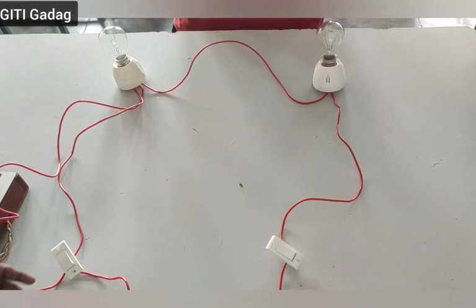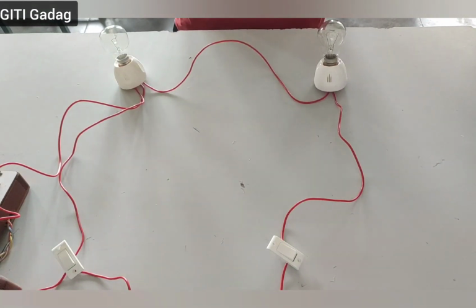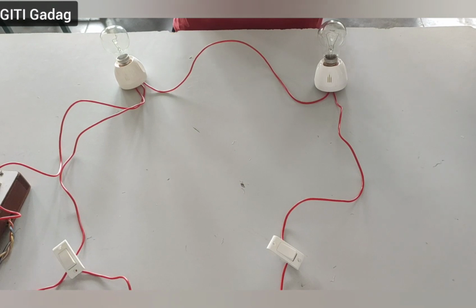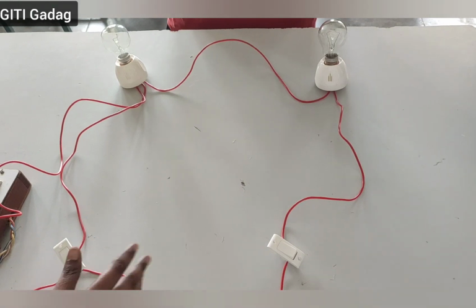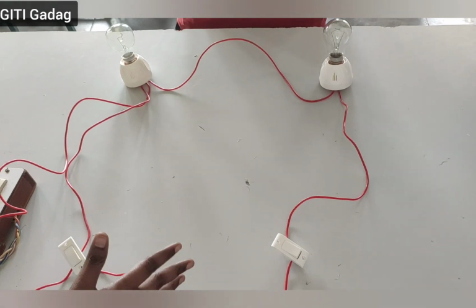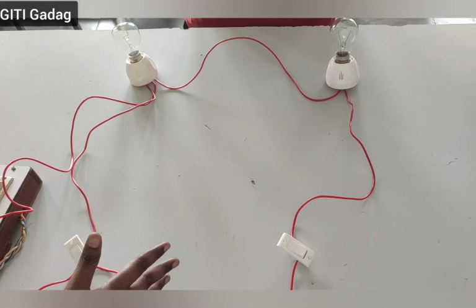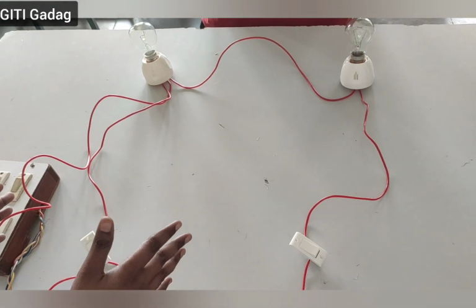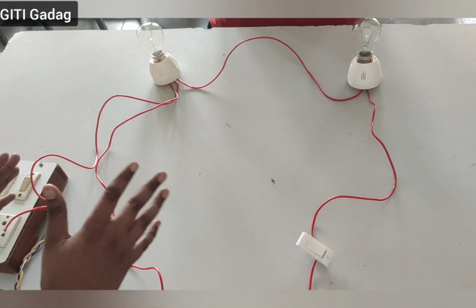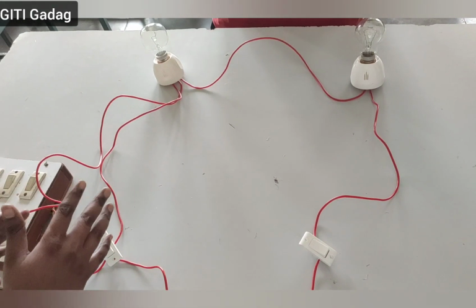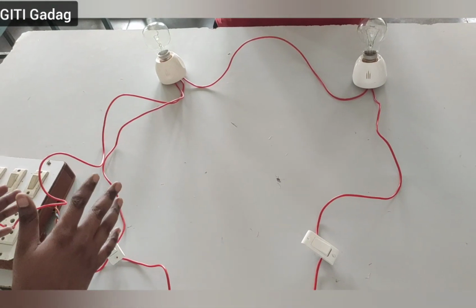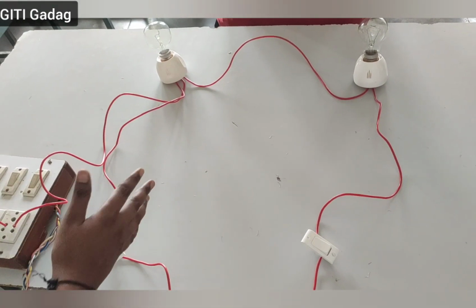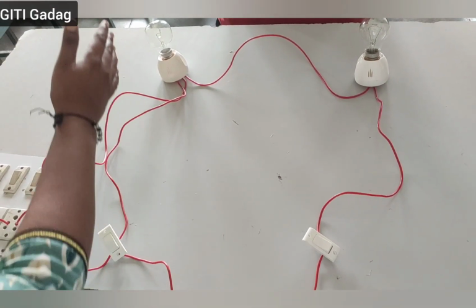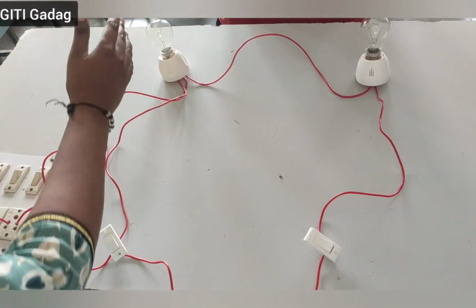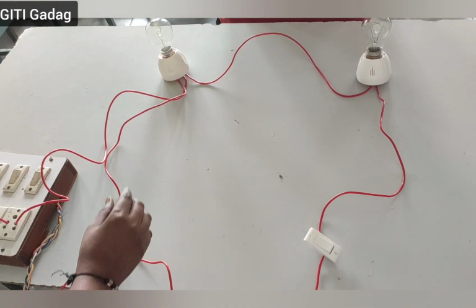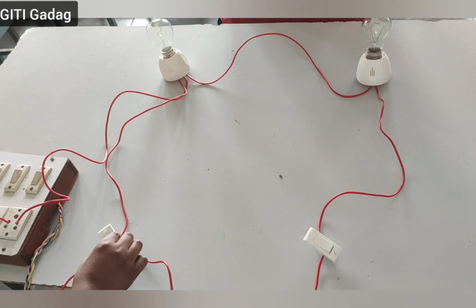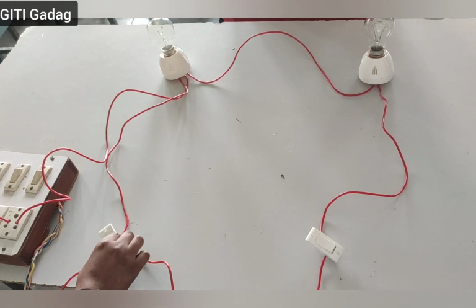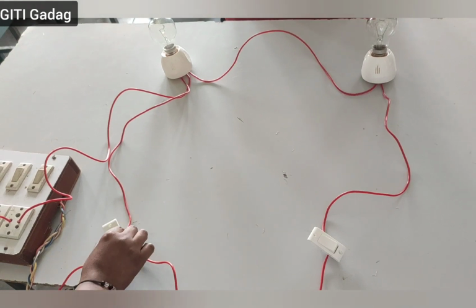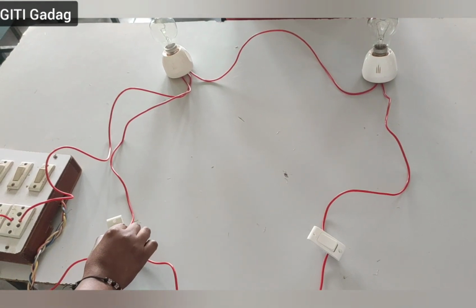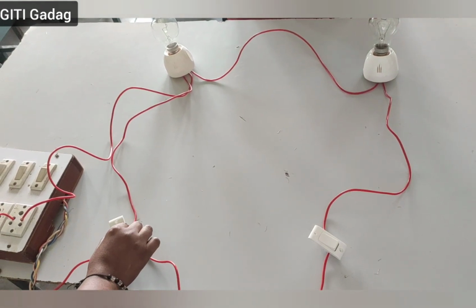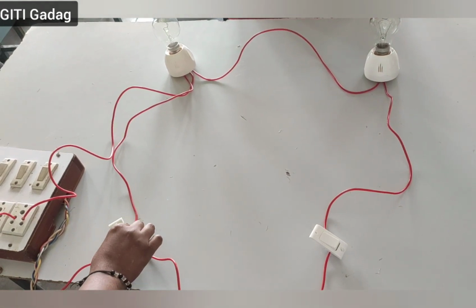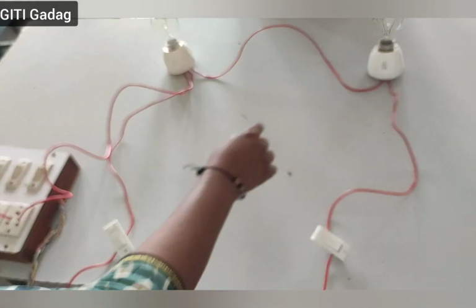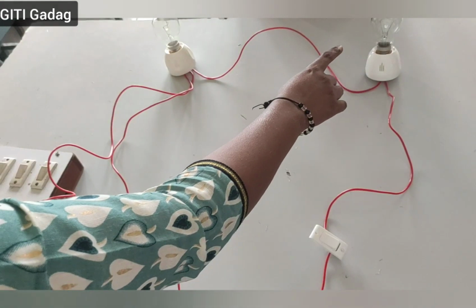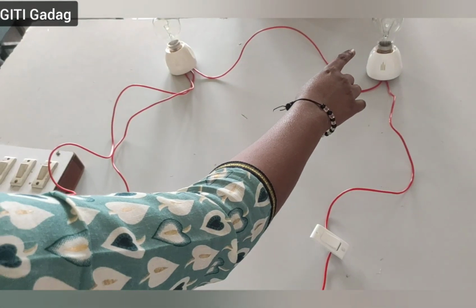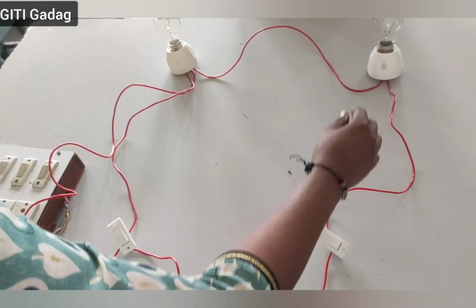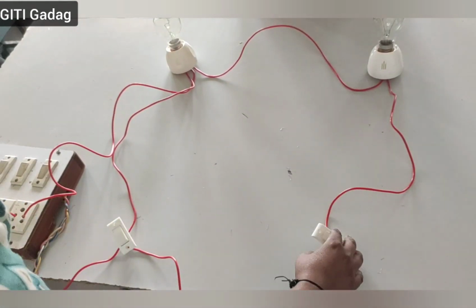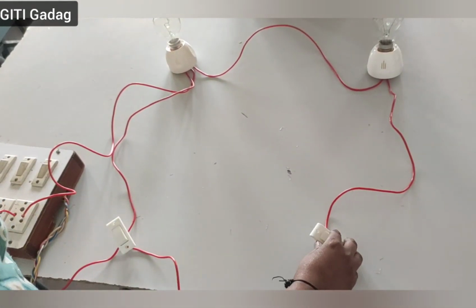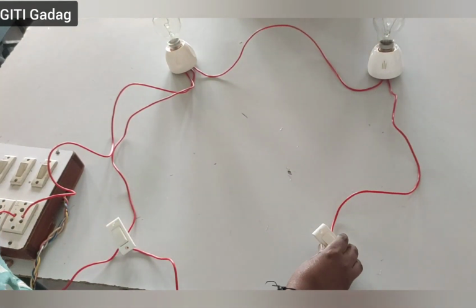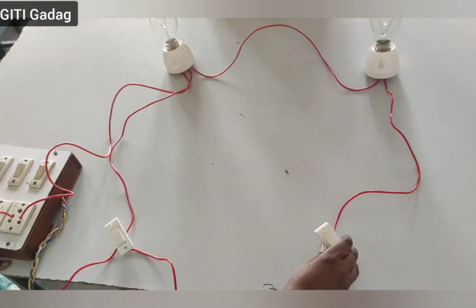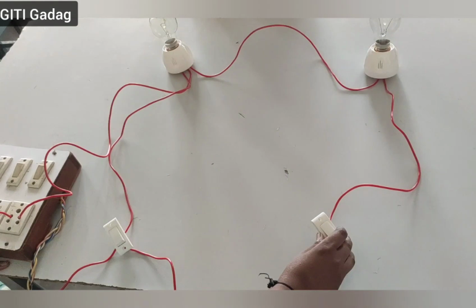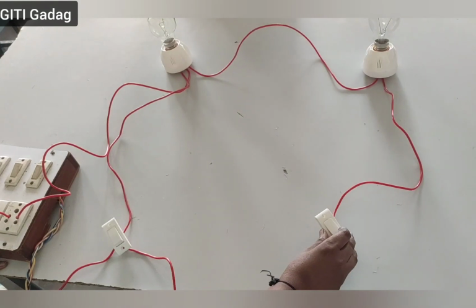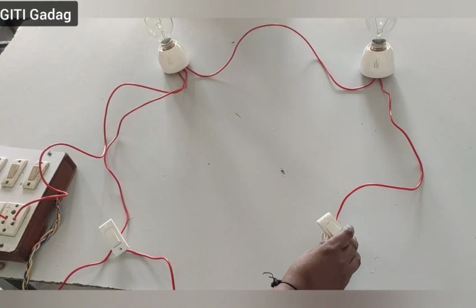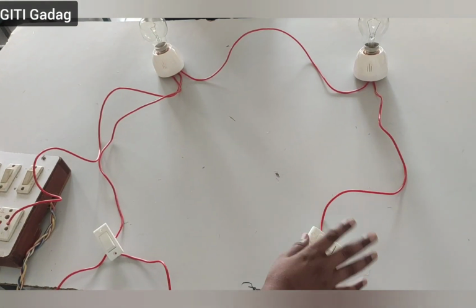From this experiment we can conclude that lamp one is controlled only by switch one independently, and lamp two is controlled by switch two independently.